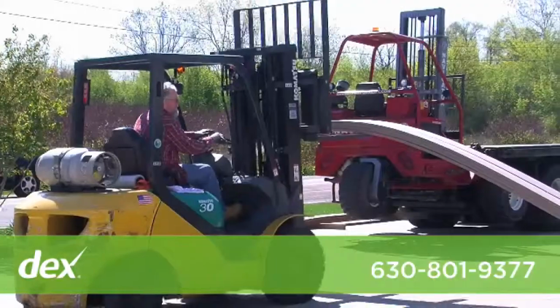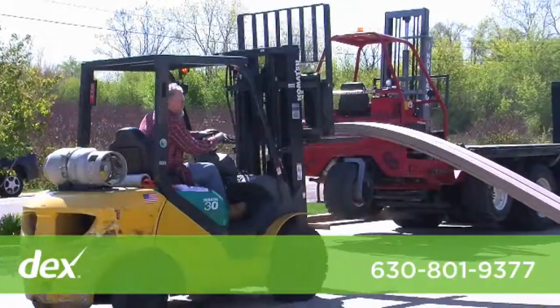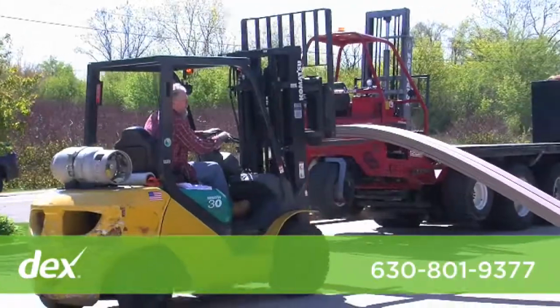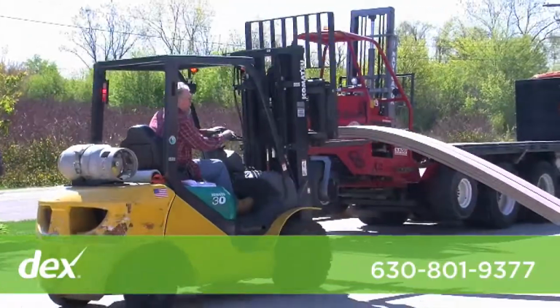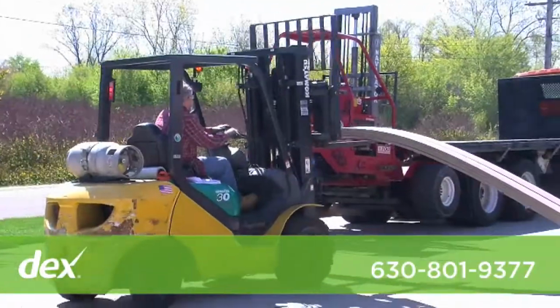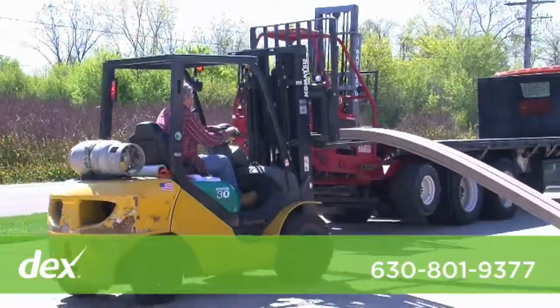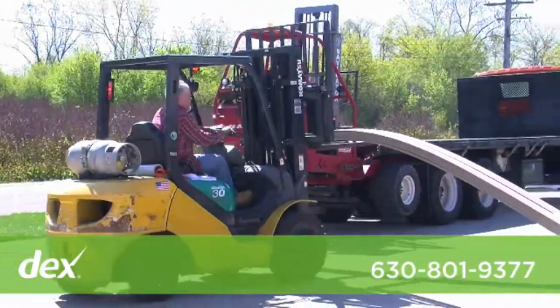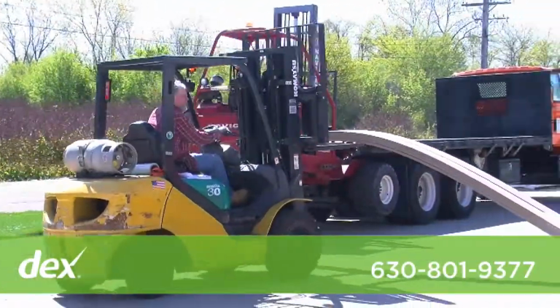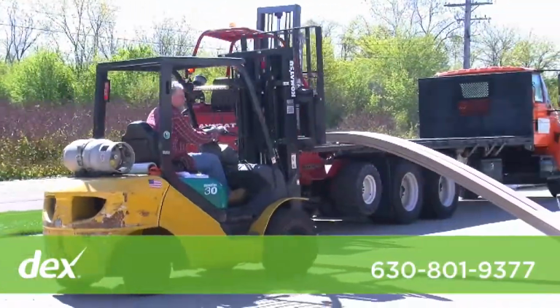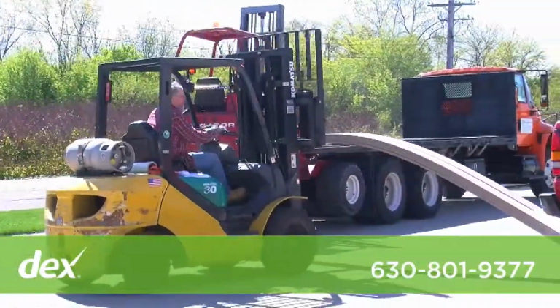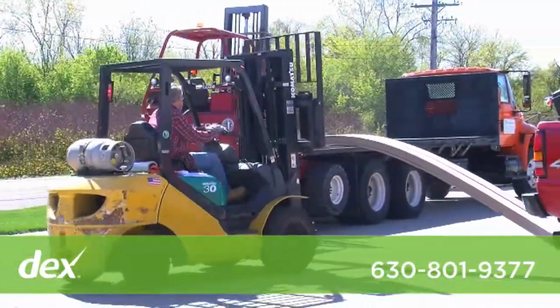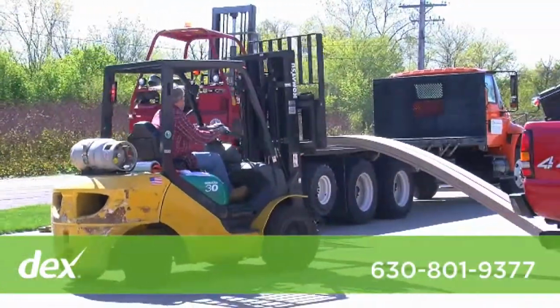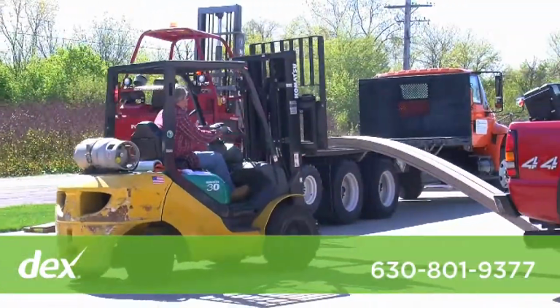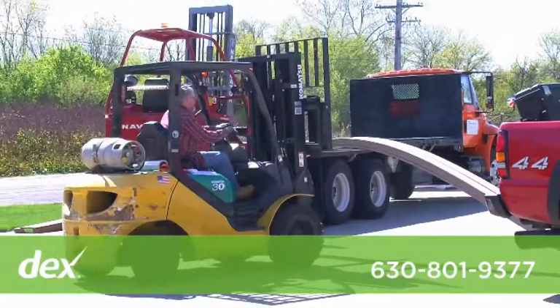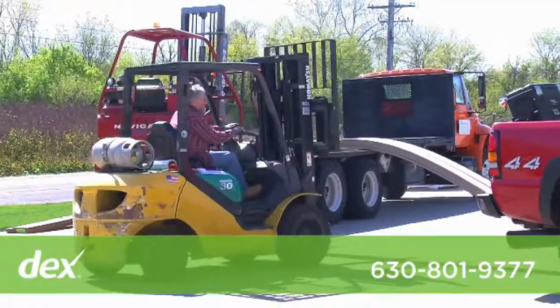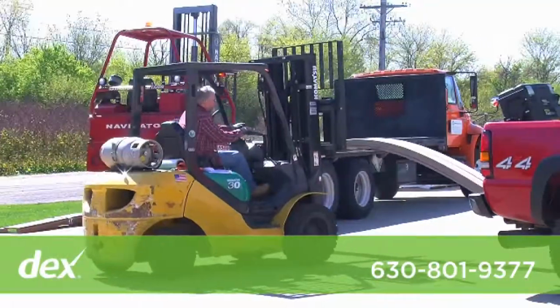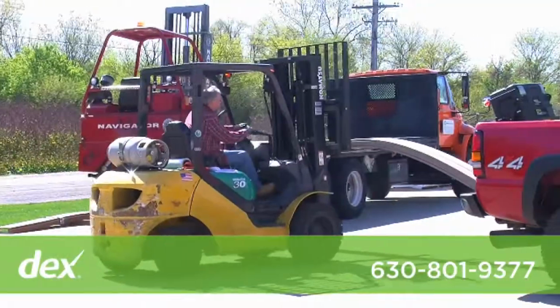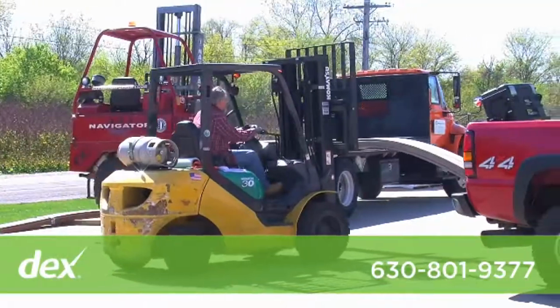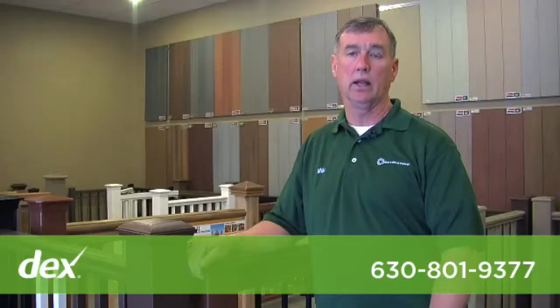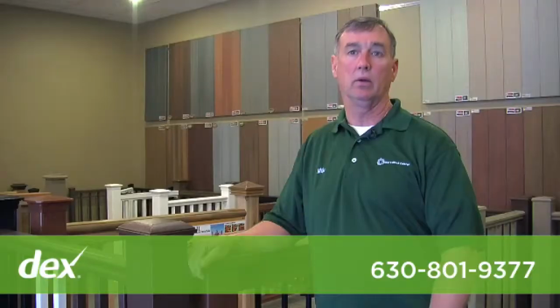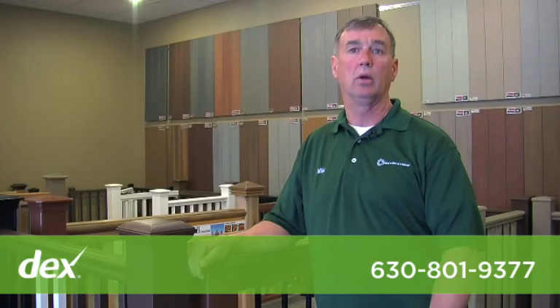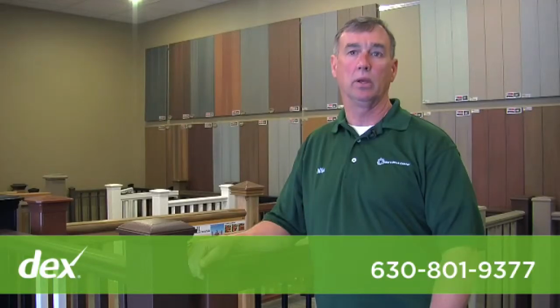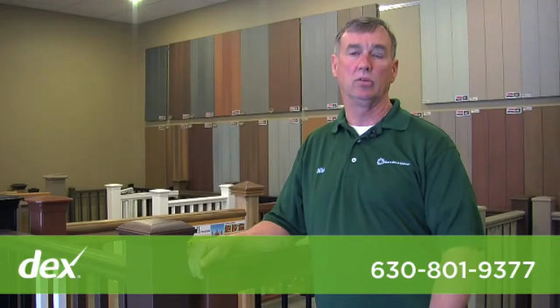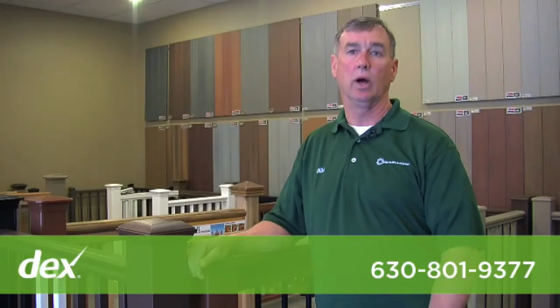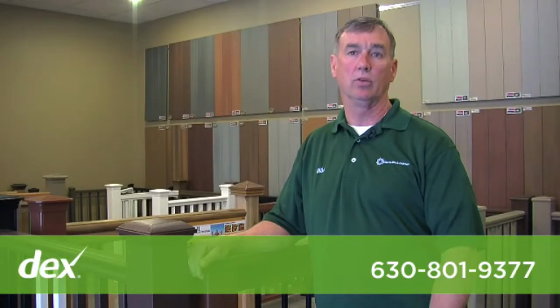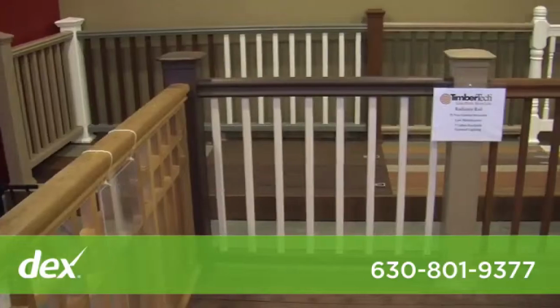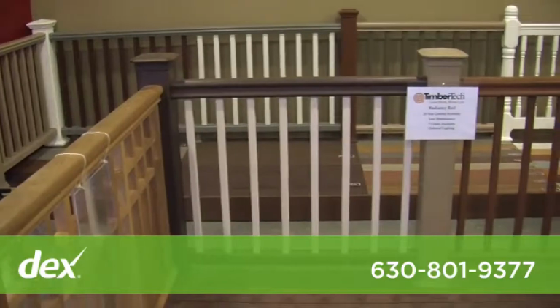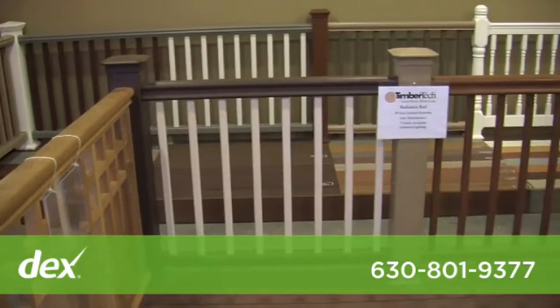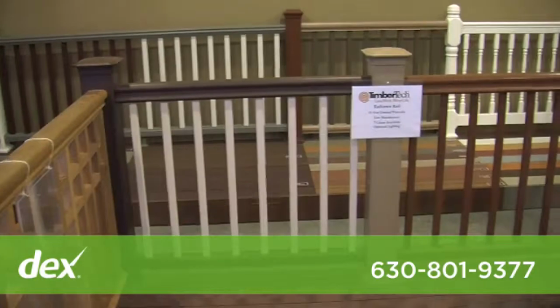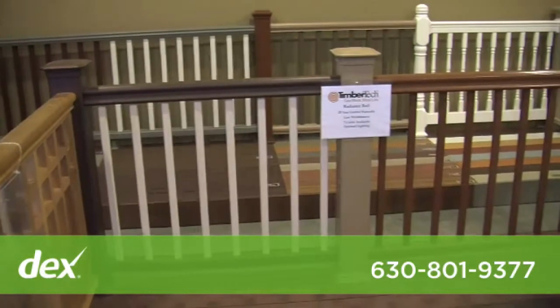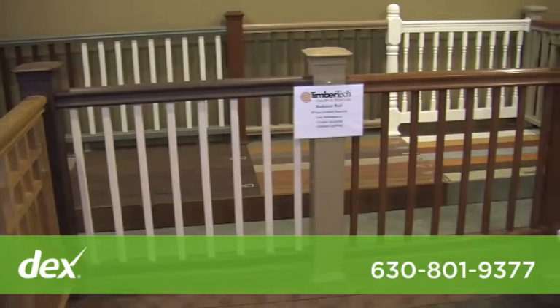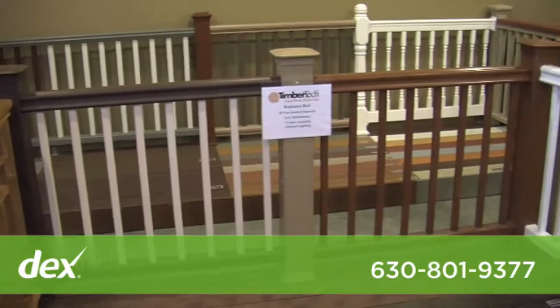We provide delivery, which is done with a forklift. We don't drop anything like a lot of places do out there, so there's no damage done to the product.